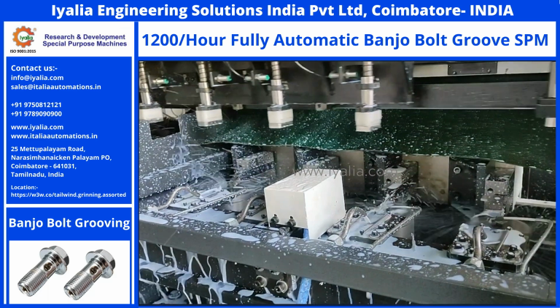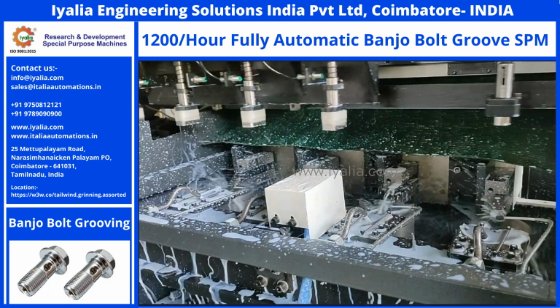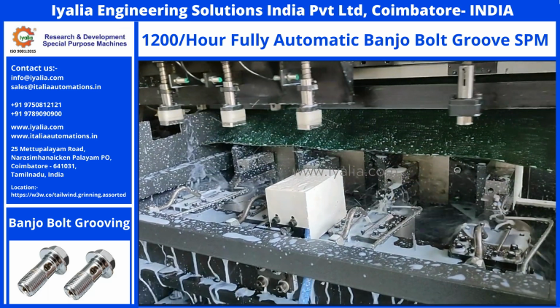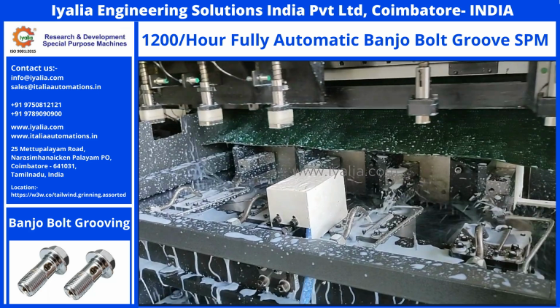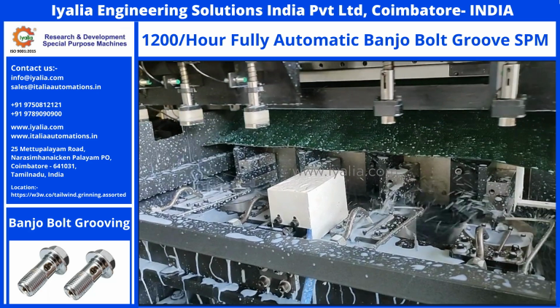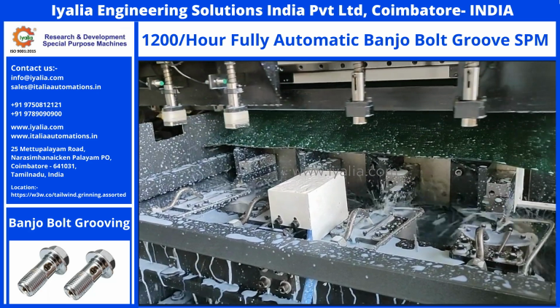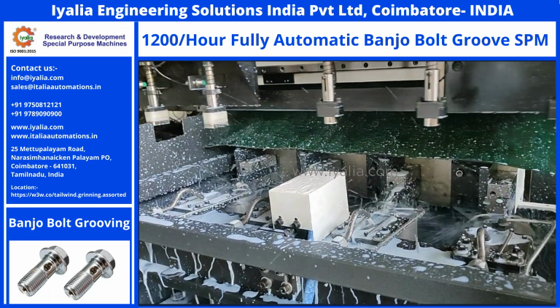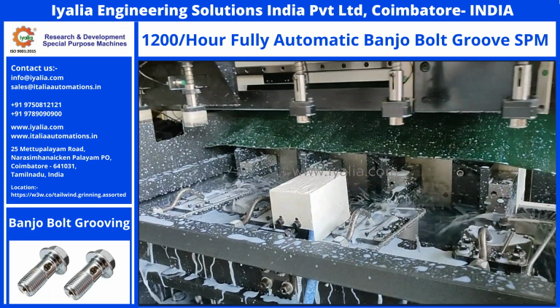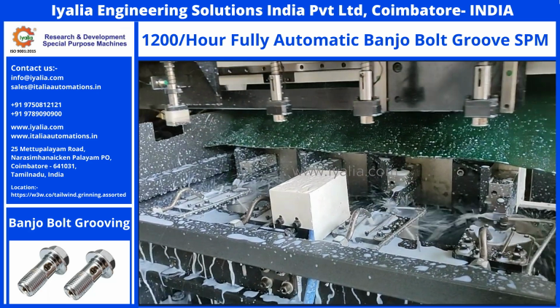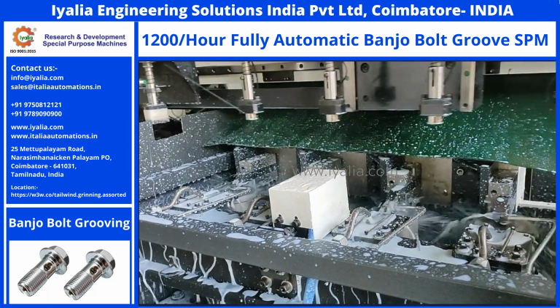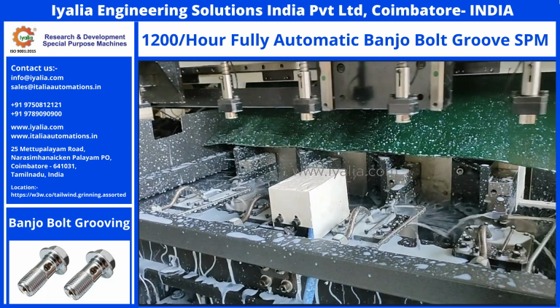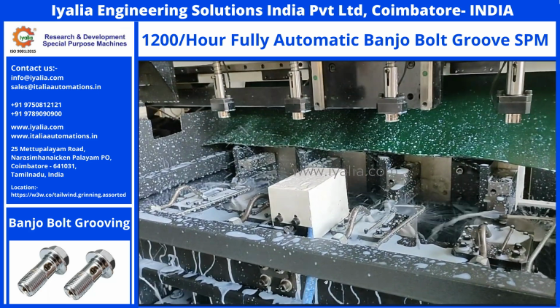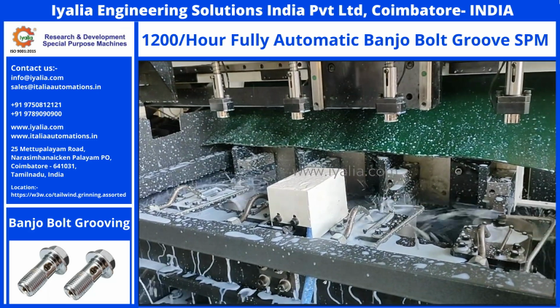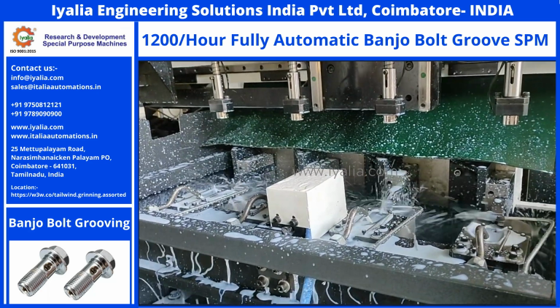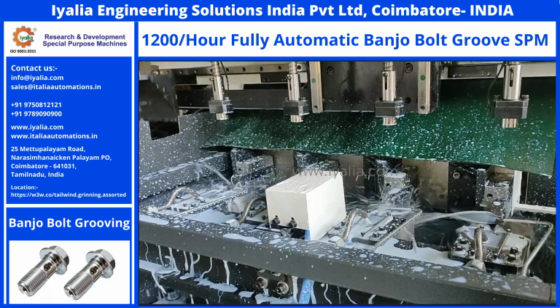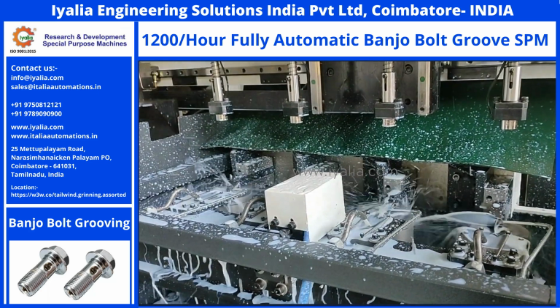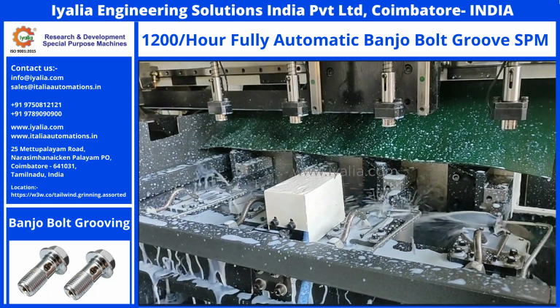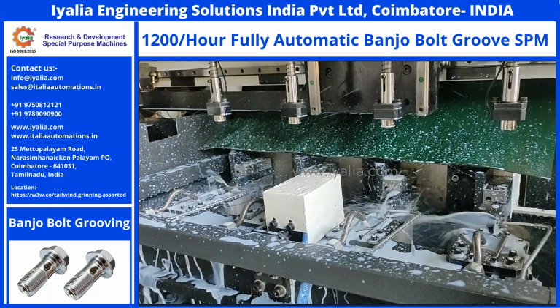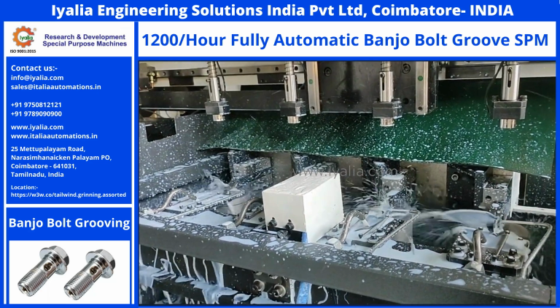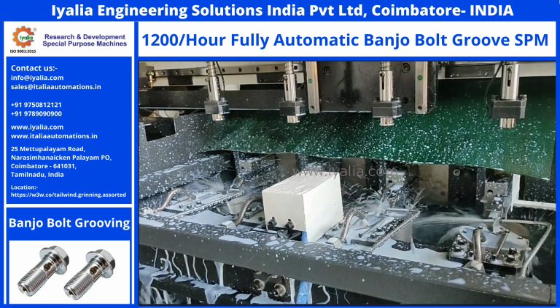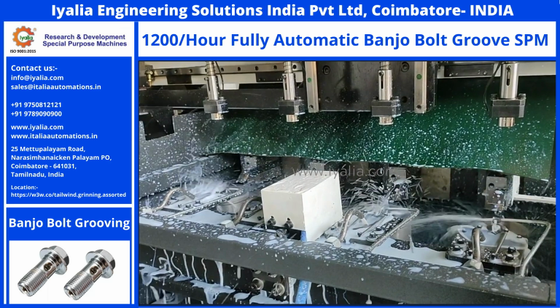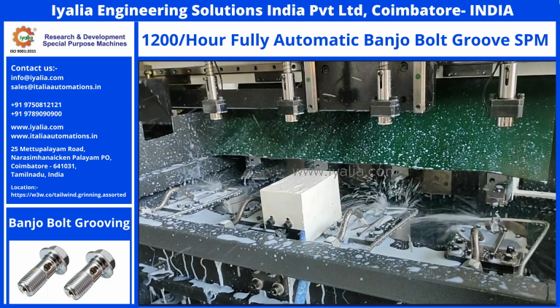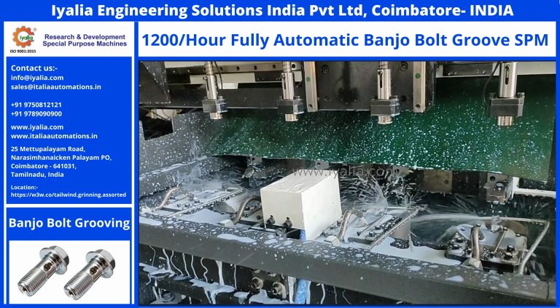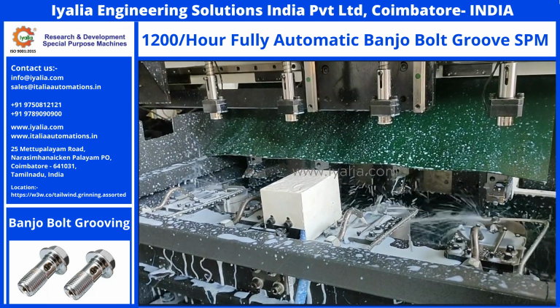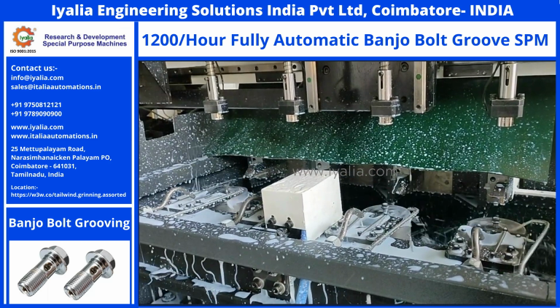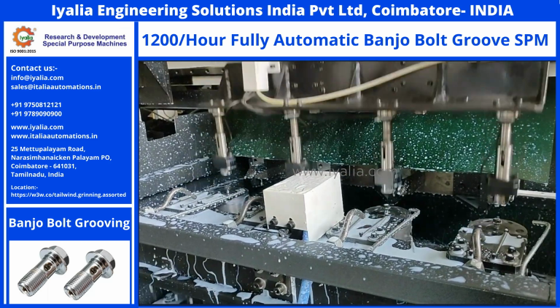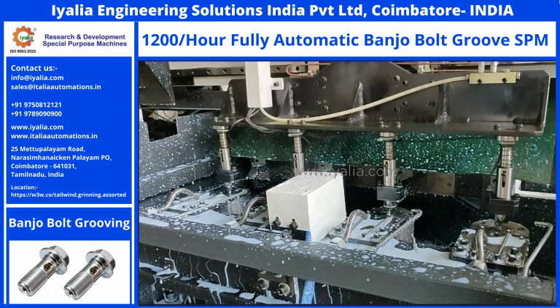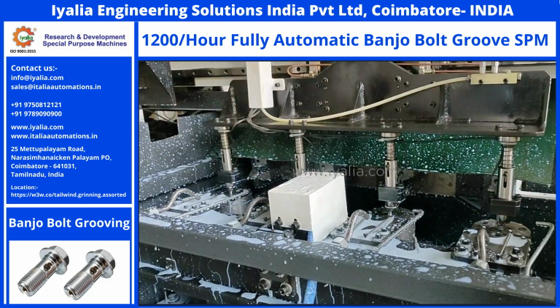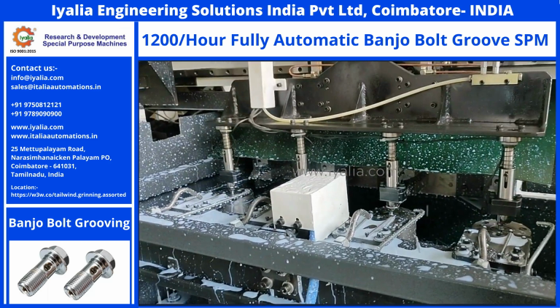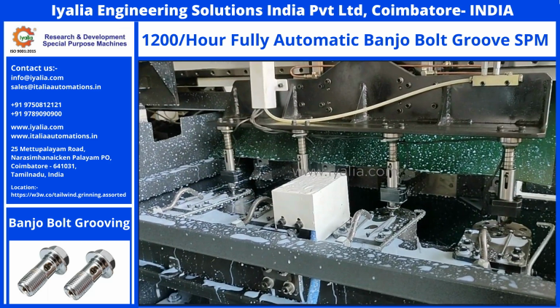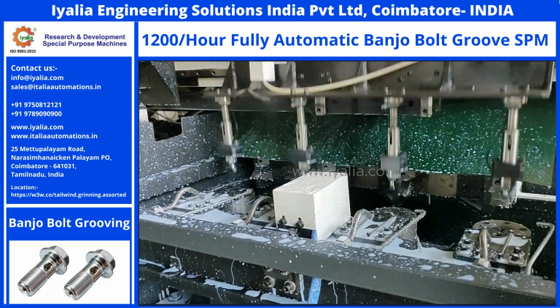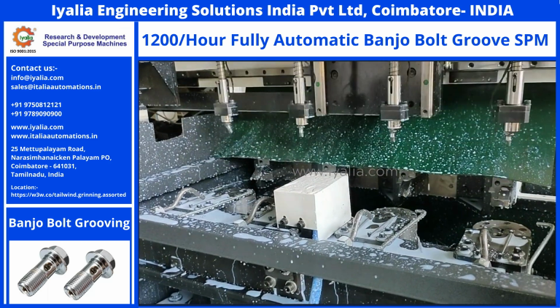We, IALIA Engineering Solutions India Private Limited, have made a banjo bolt turning and drilling SPM, which can make products with a cycle time of 4 to 5 seconds per part.